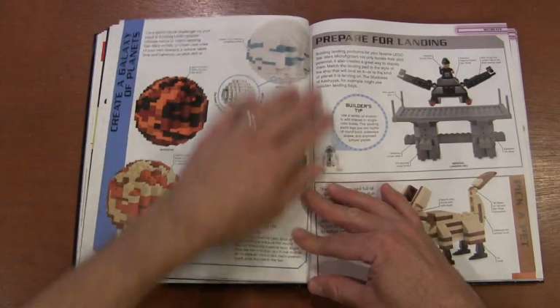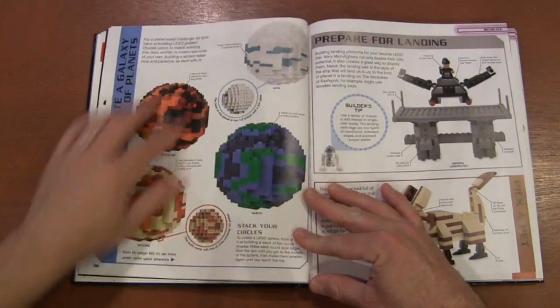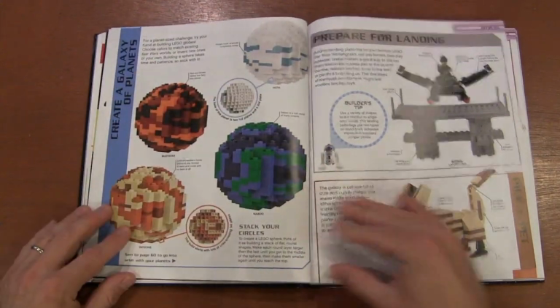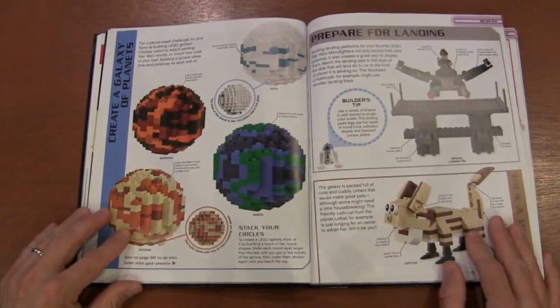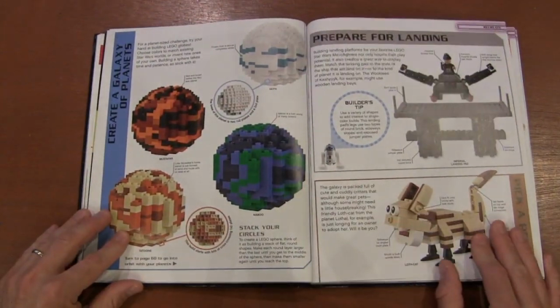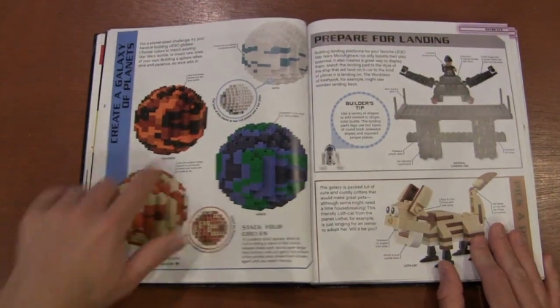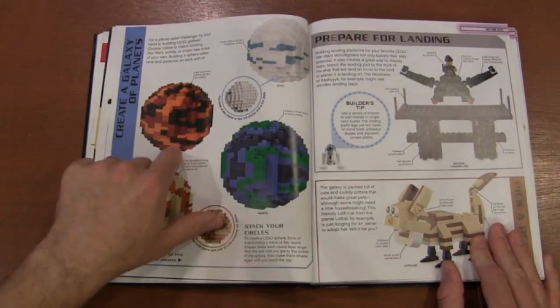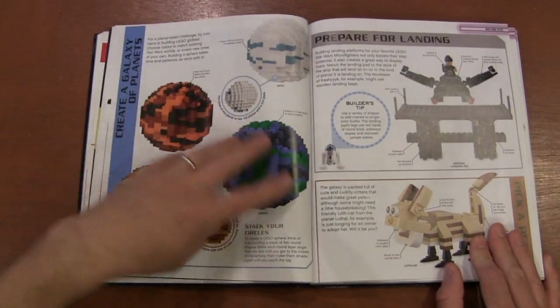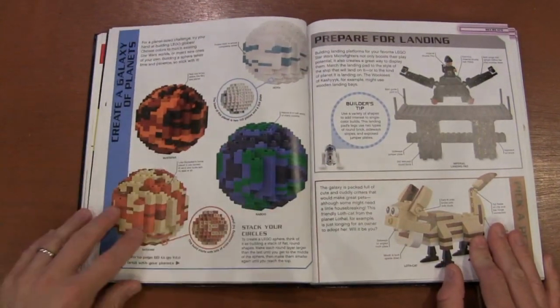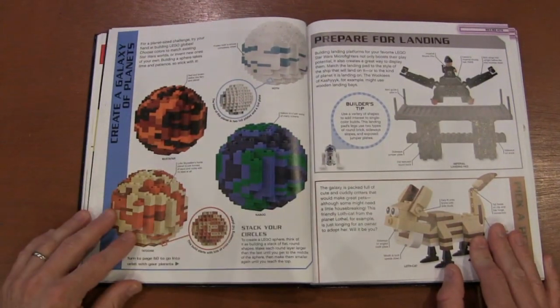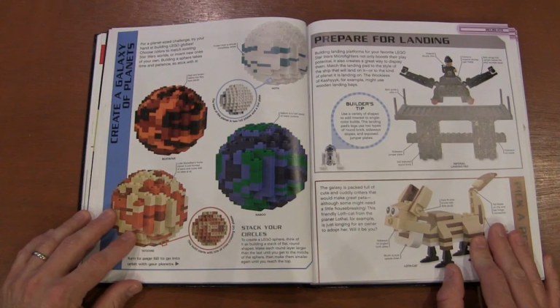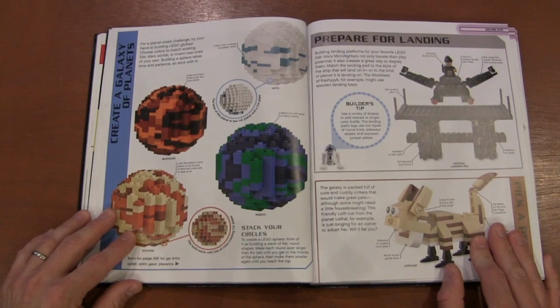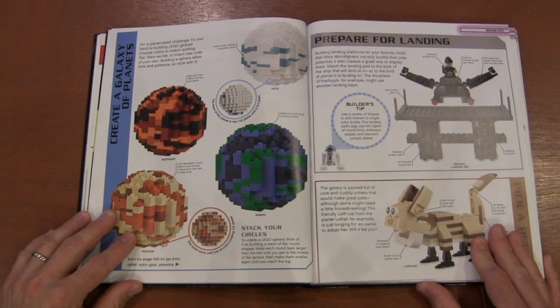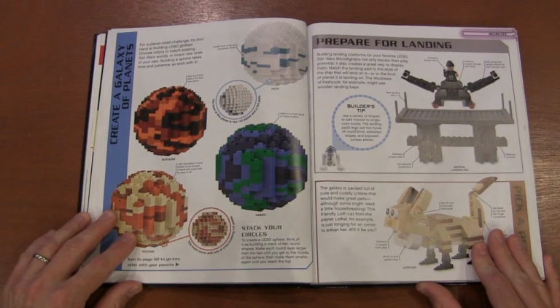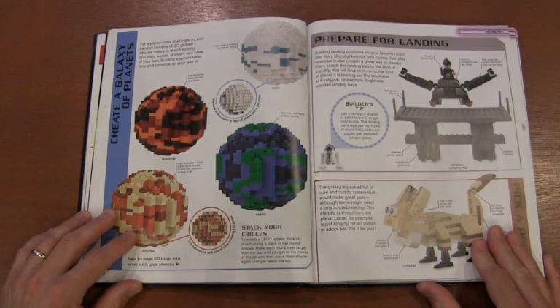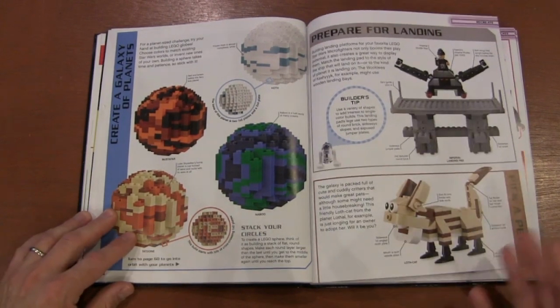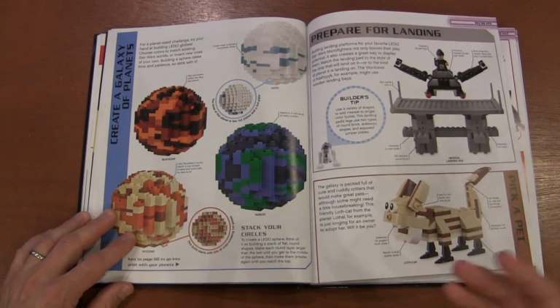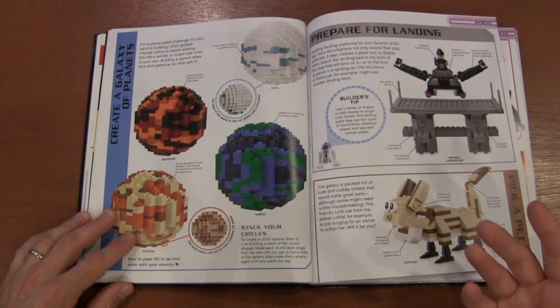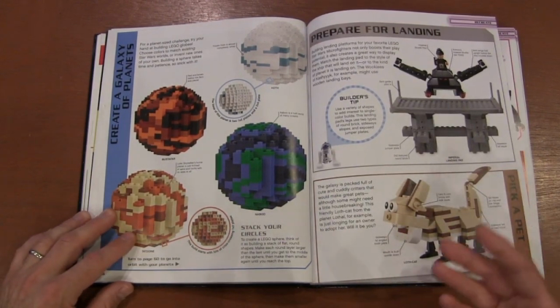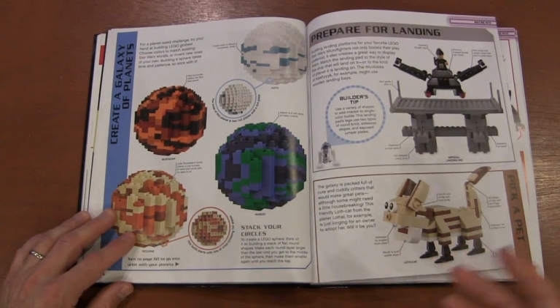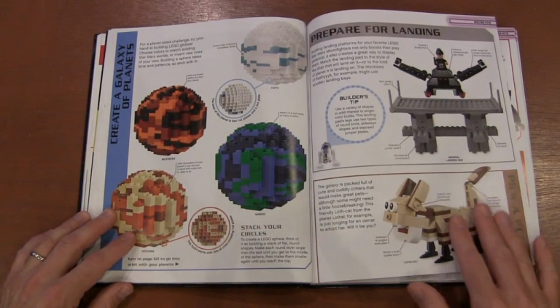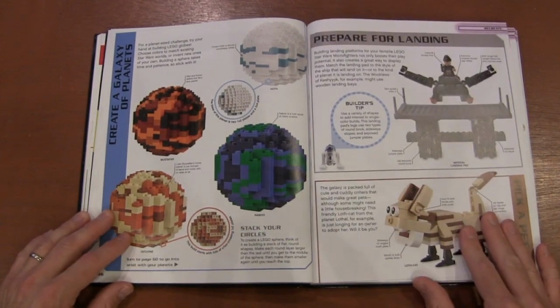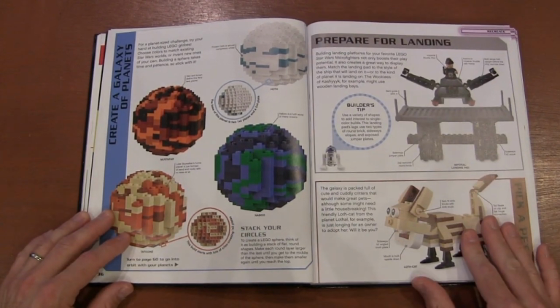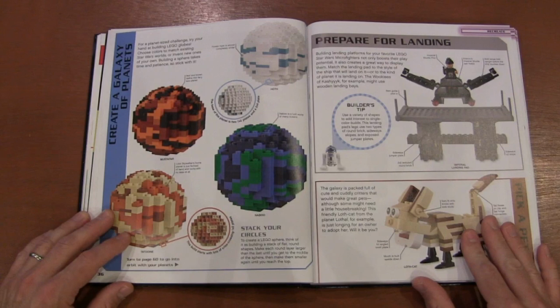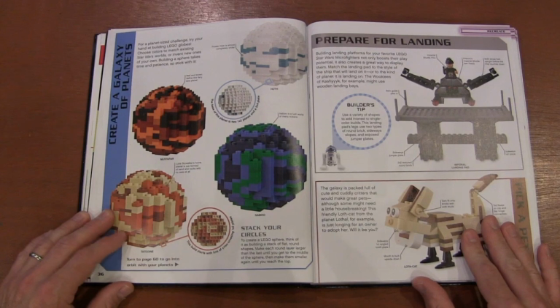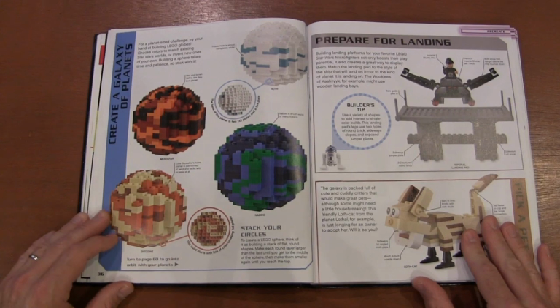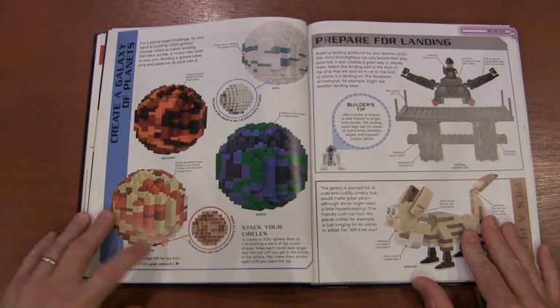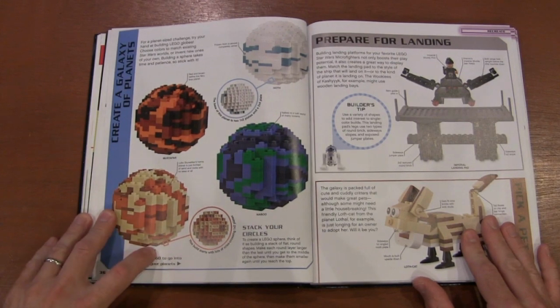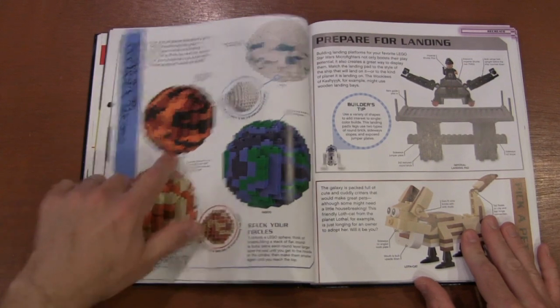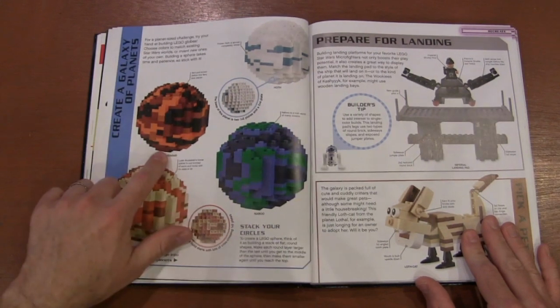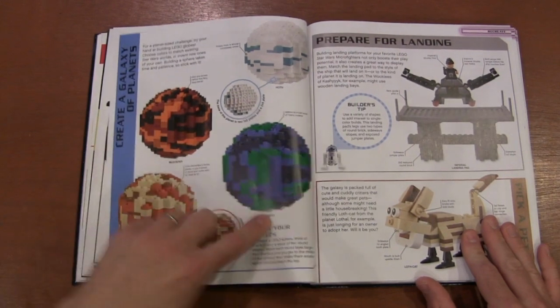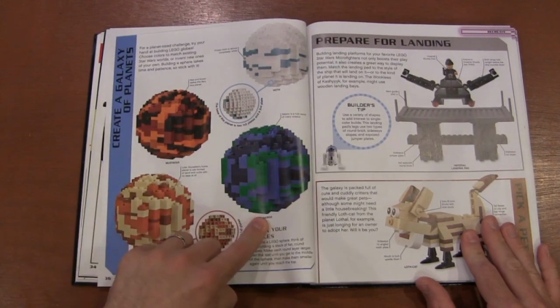Build your own planets — we've seen this in other ideas books where you look at ball-building planets, but usually they're real planets like Jupiter and Saturn, not Tatooine, Mustafar, or Naboo.